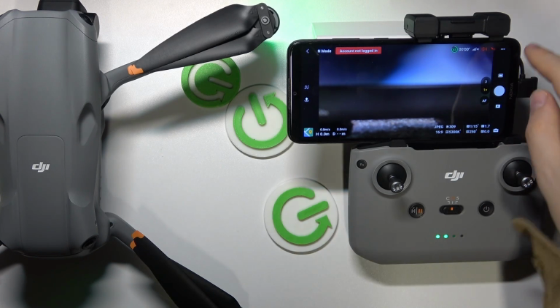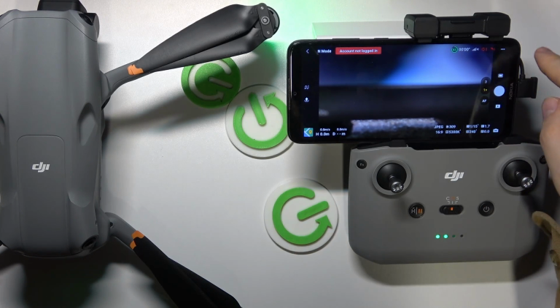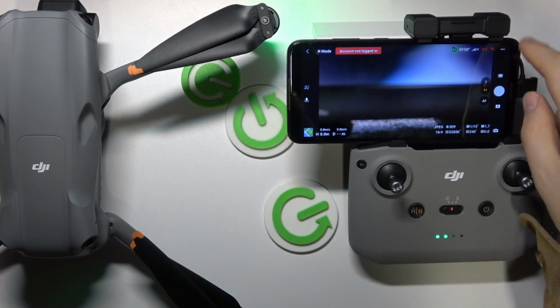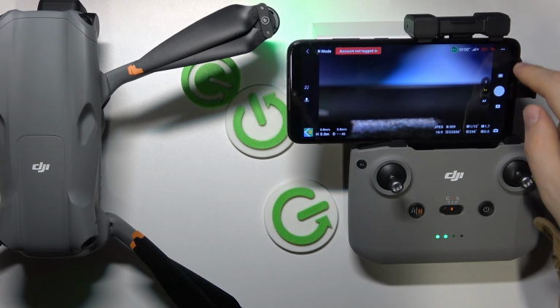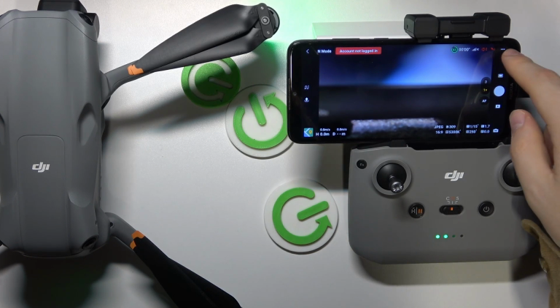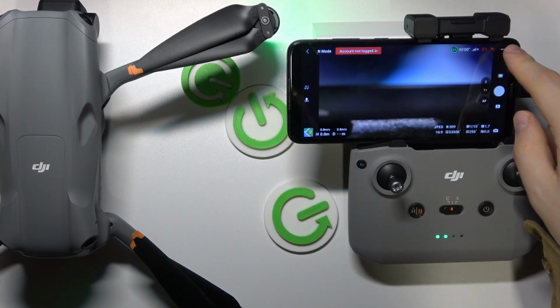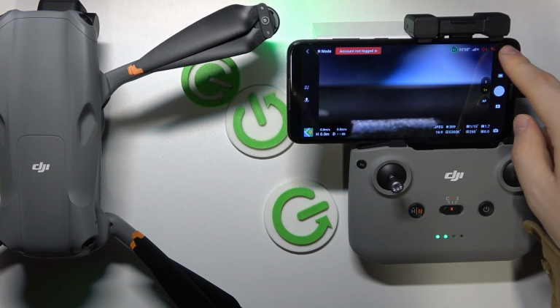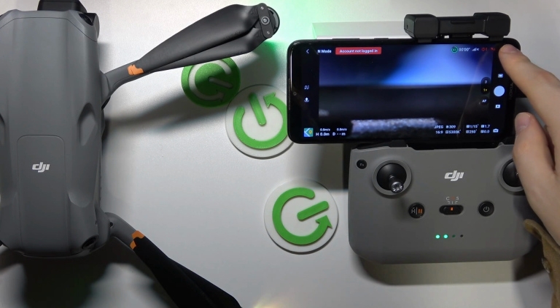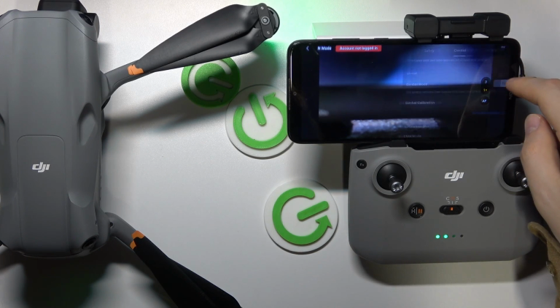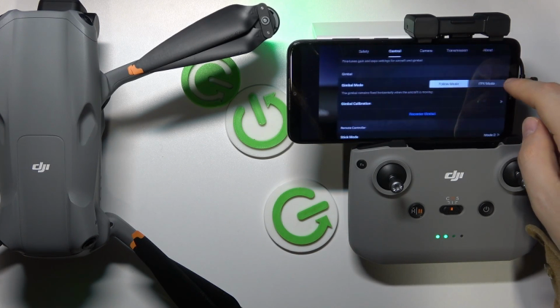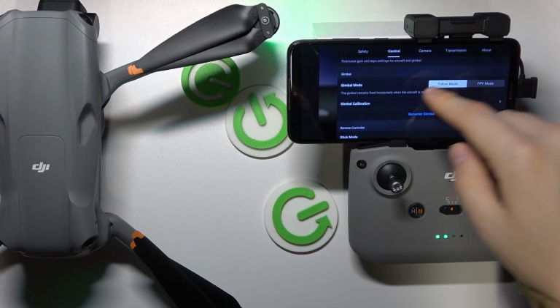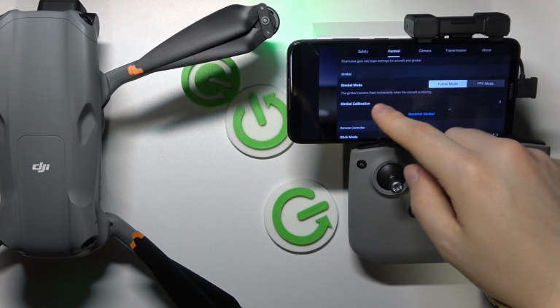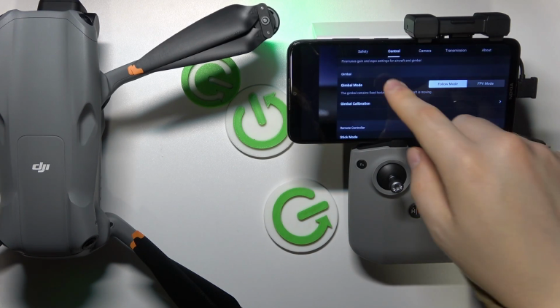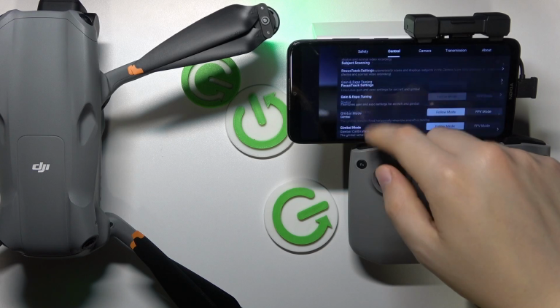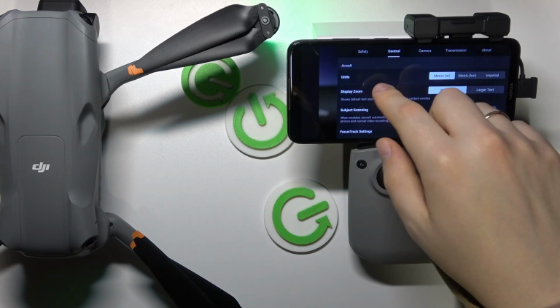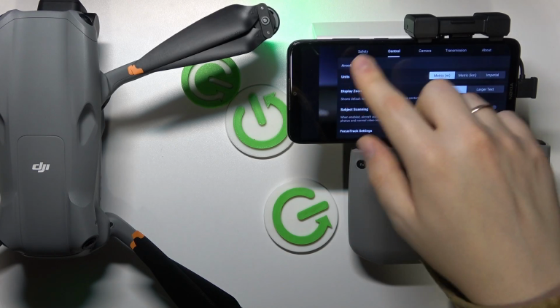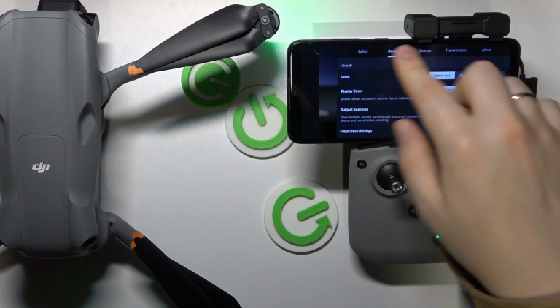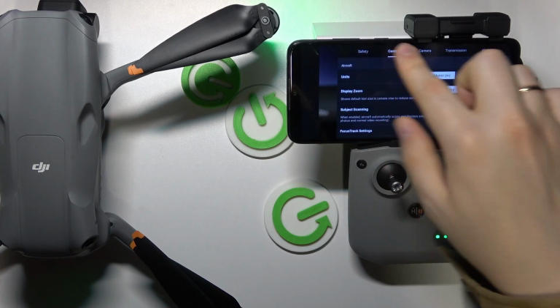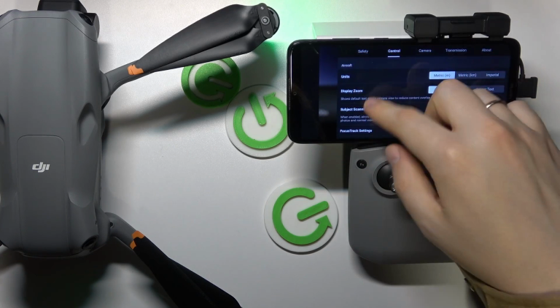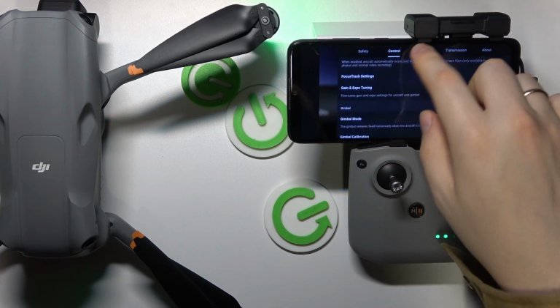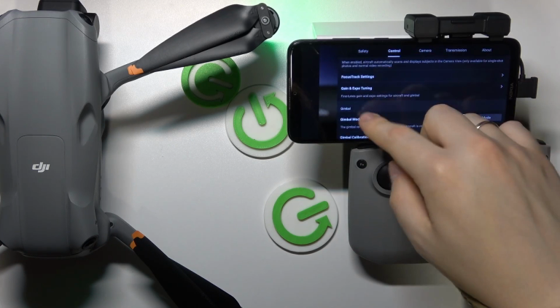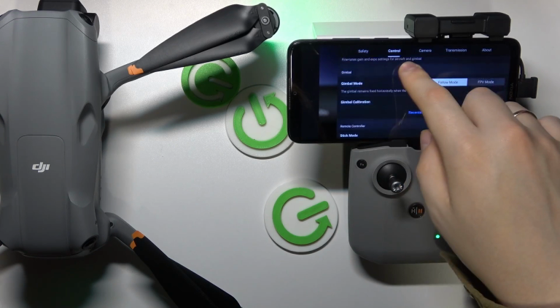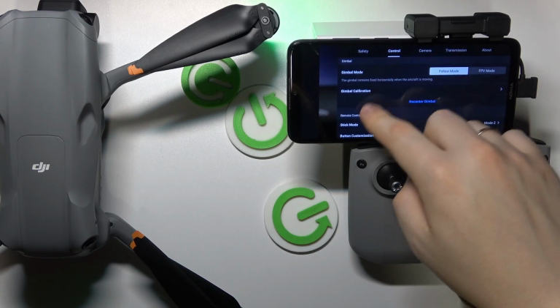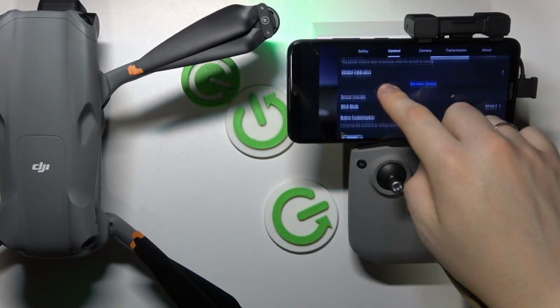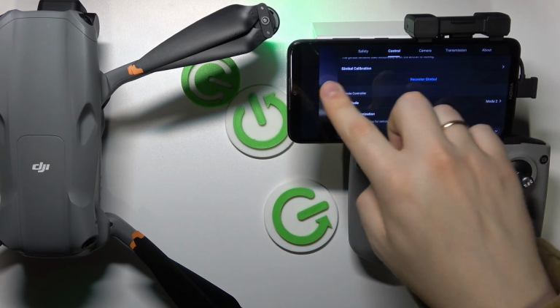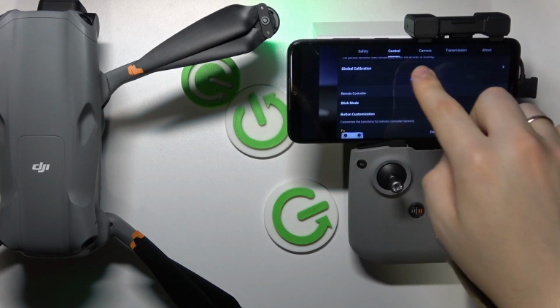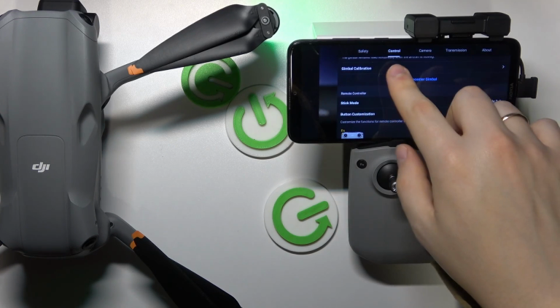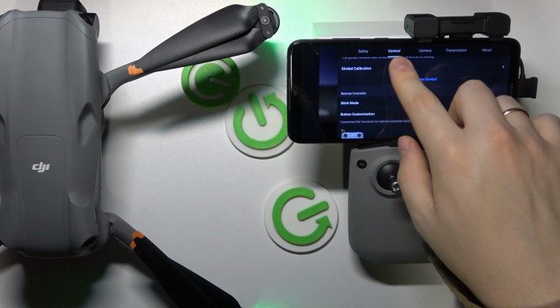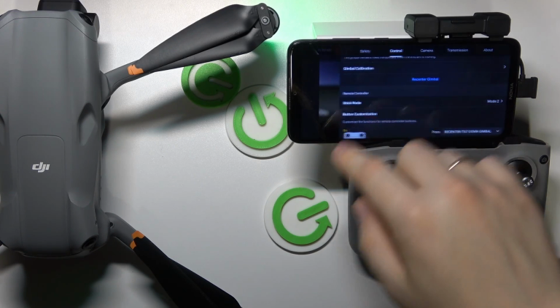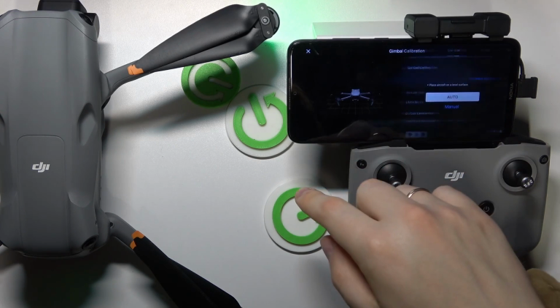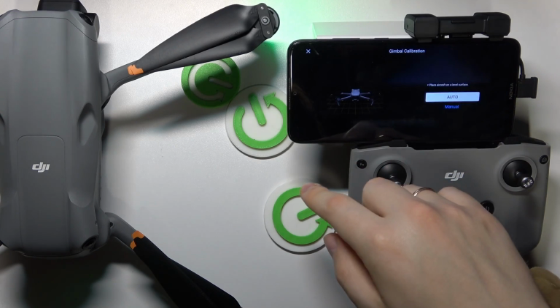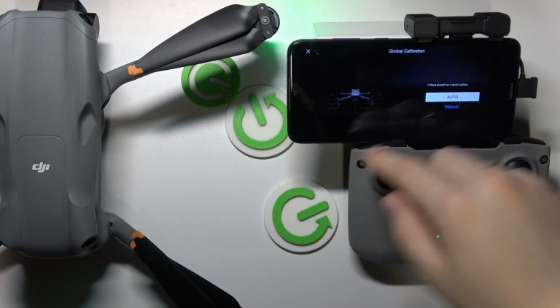Here, tap those three dots to your right, then go into the control category, scroll down, look for the gimbal calibration, and tap on it.